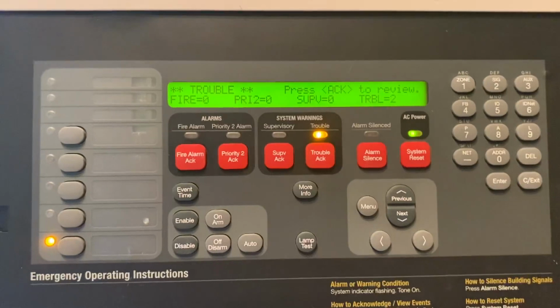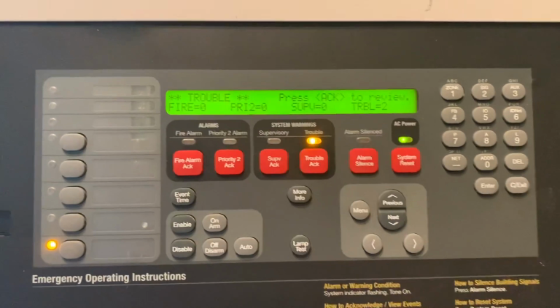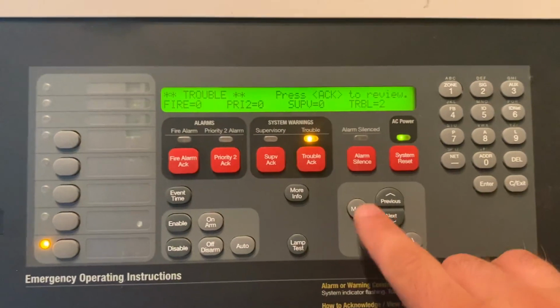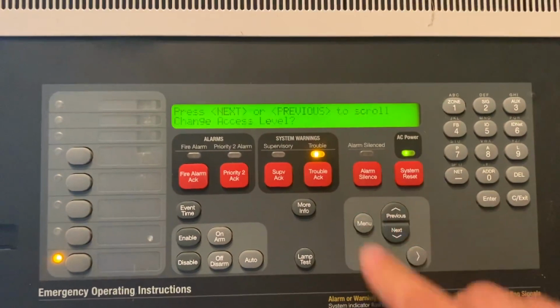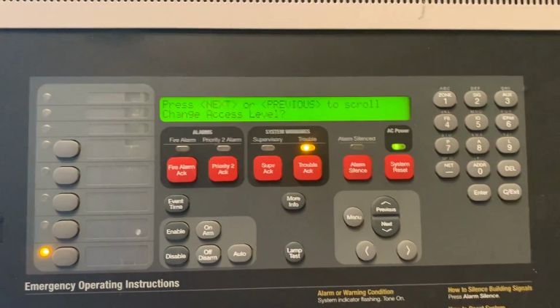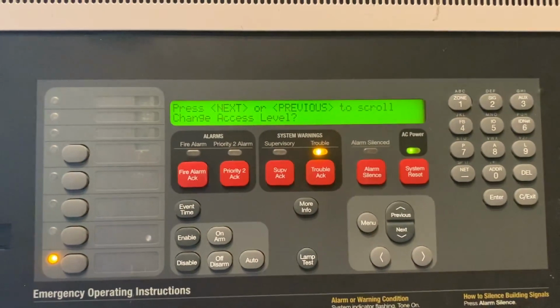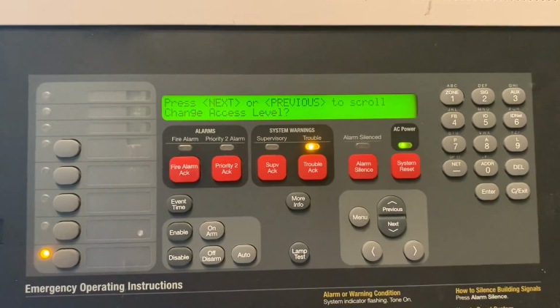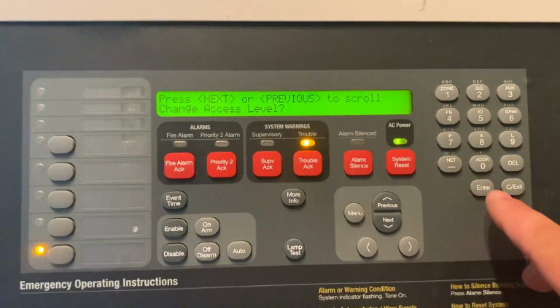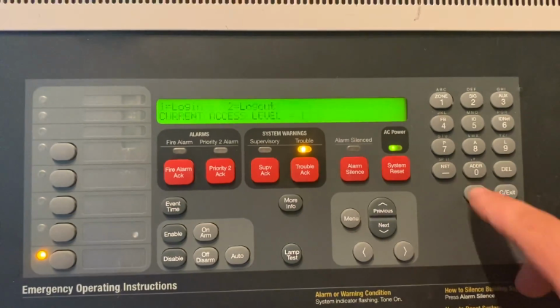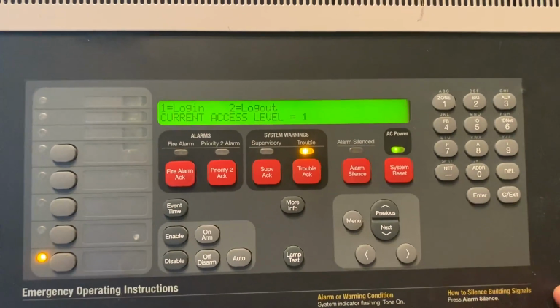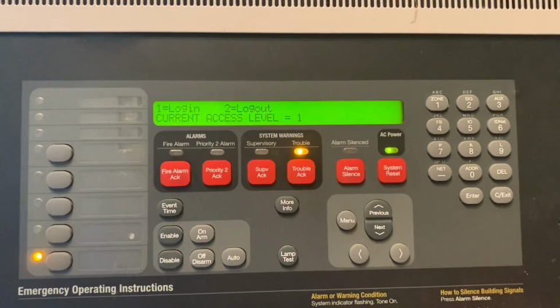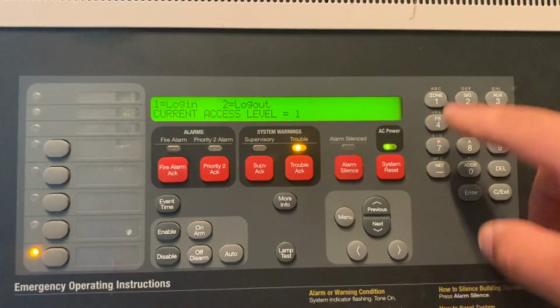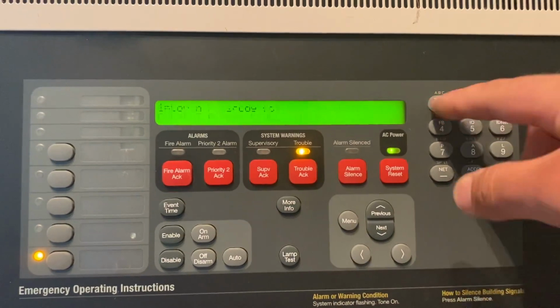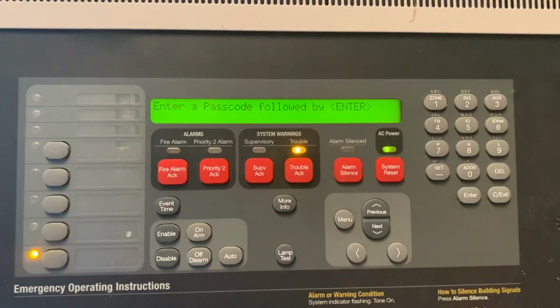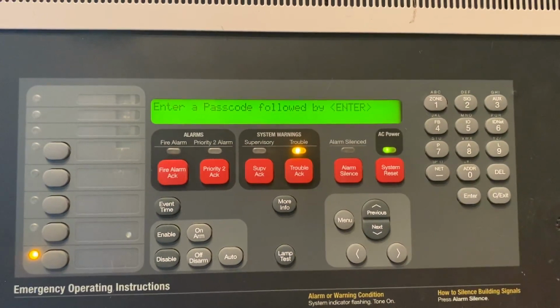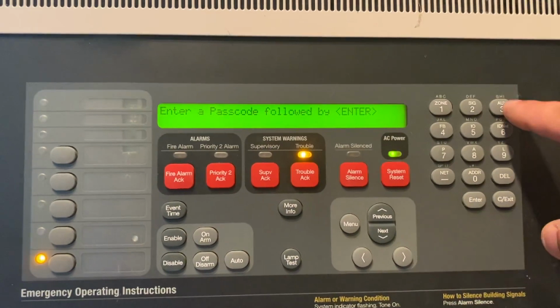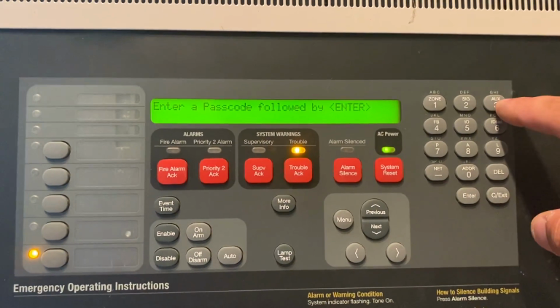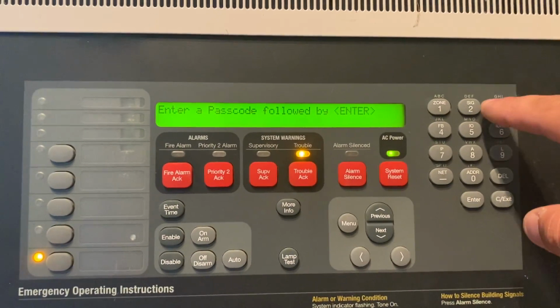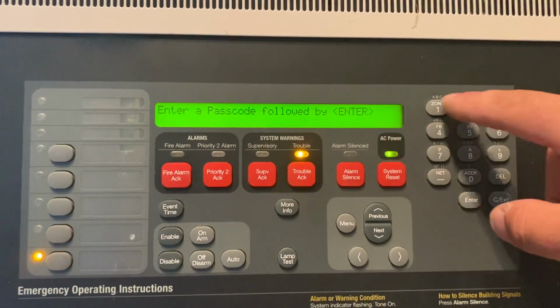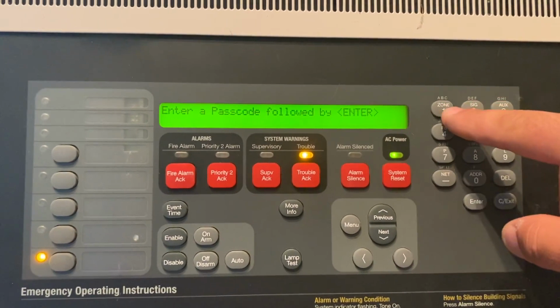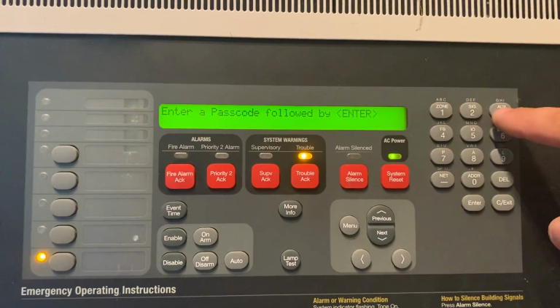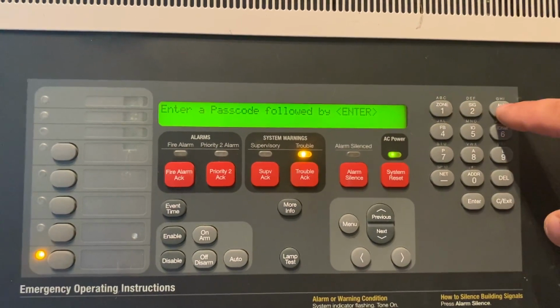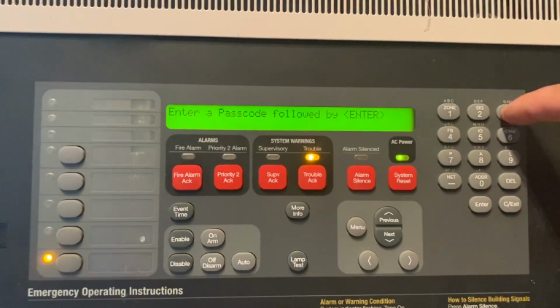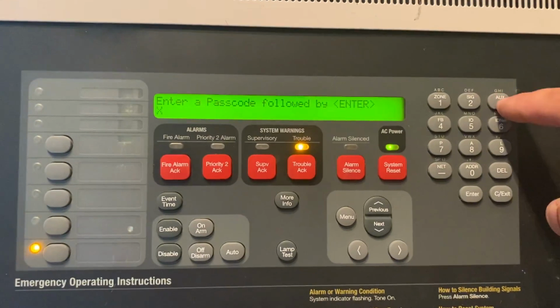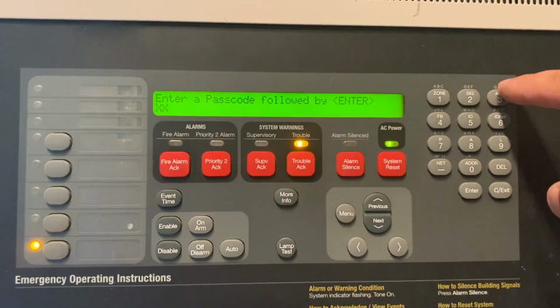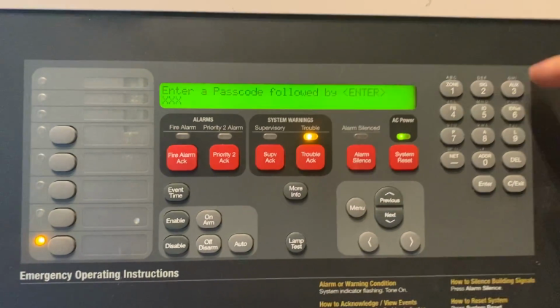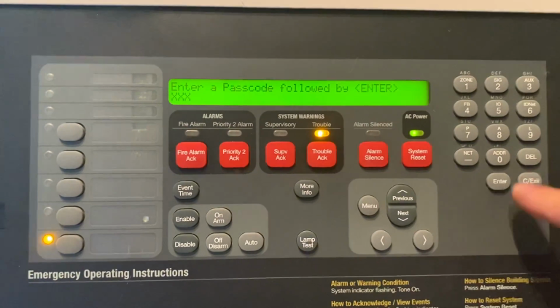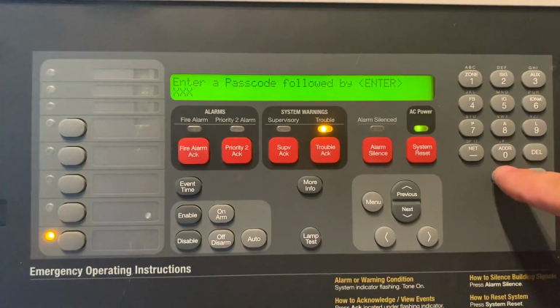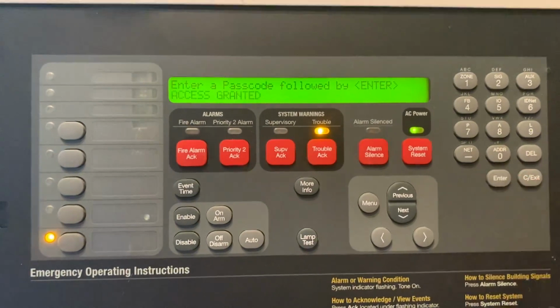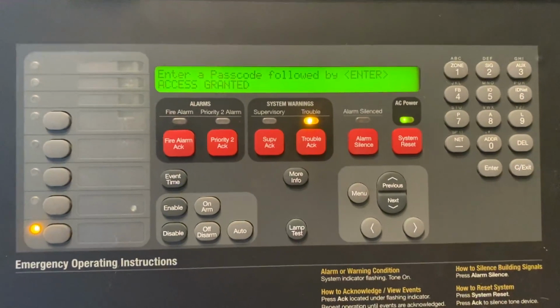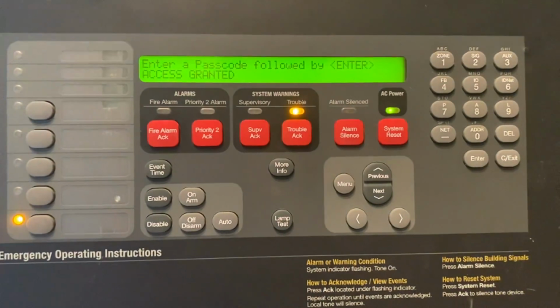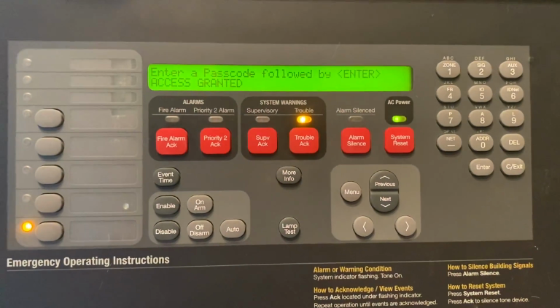We're going to start by hitting Menu, Change Access Level, hit Enter. Number 1 for login, and the passcode is the Simplex default passcode which is 333, followed by Enter. Access has been granted.